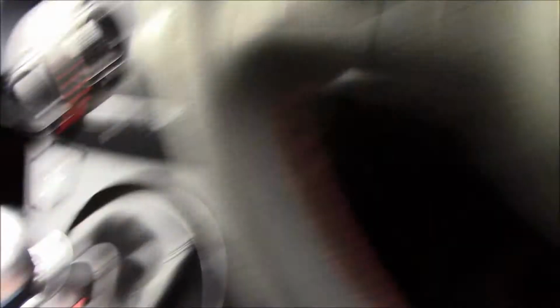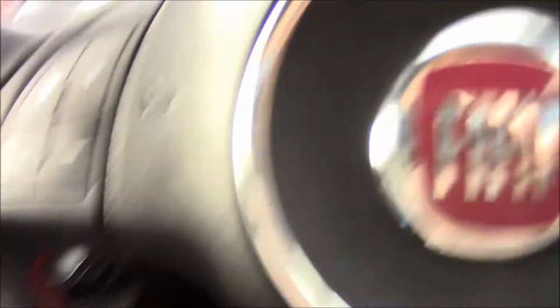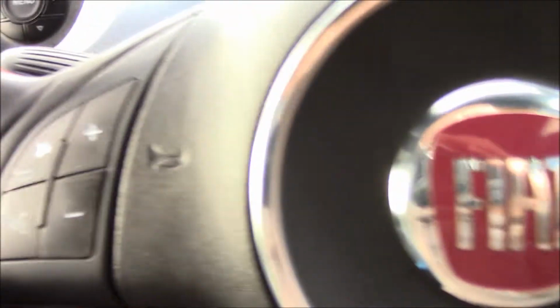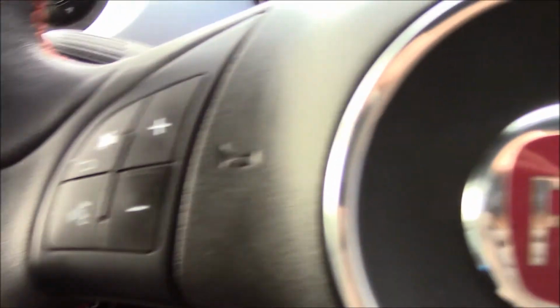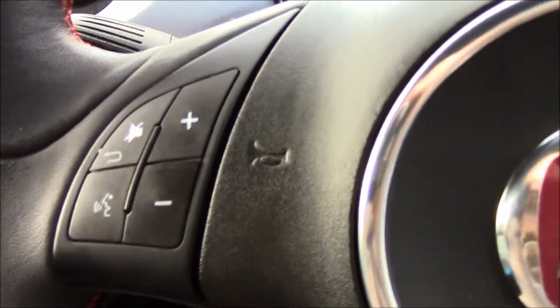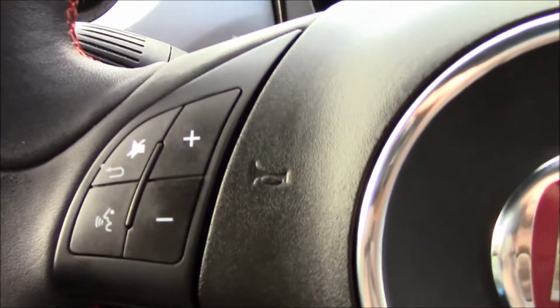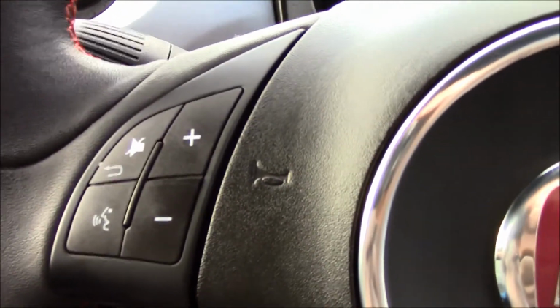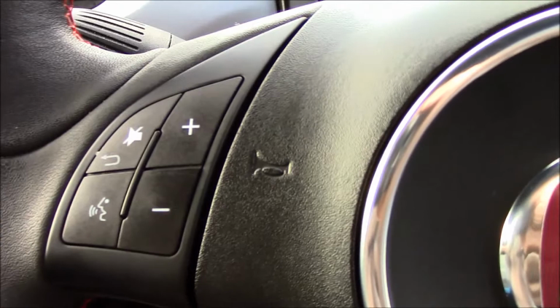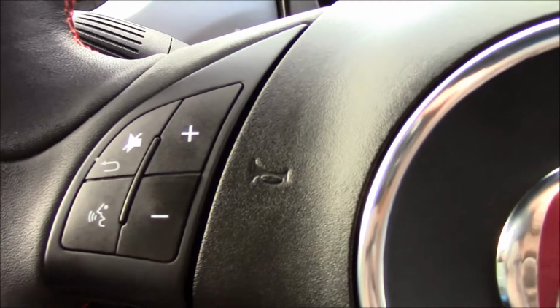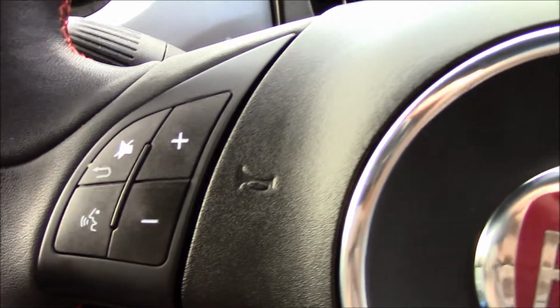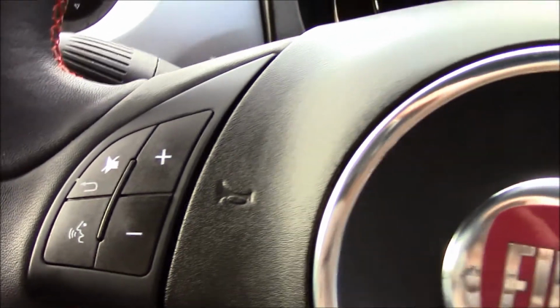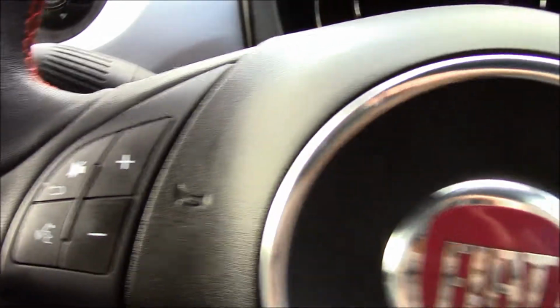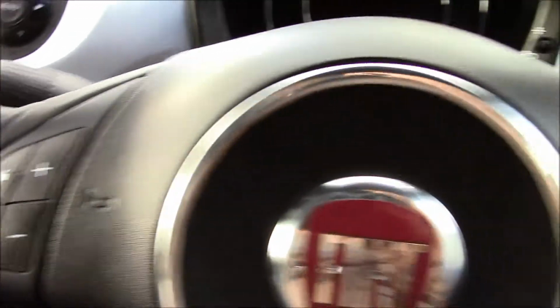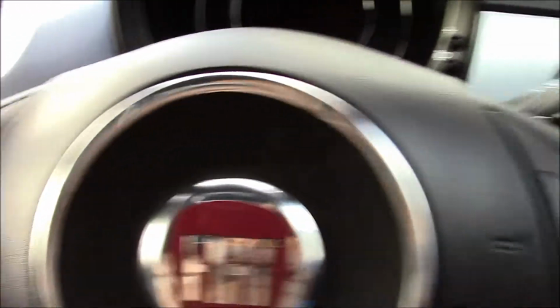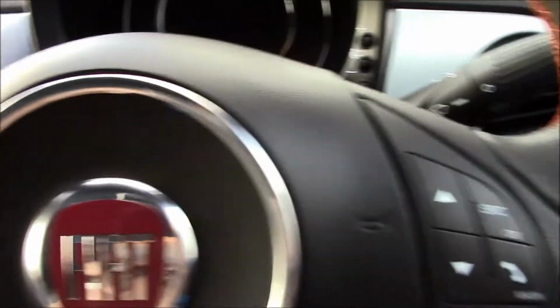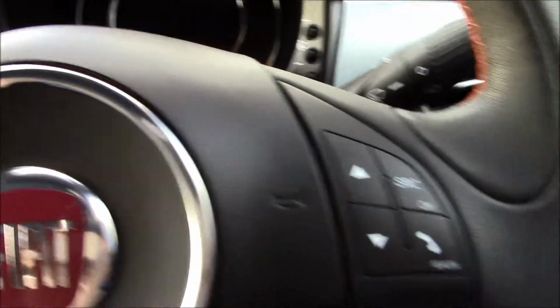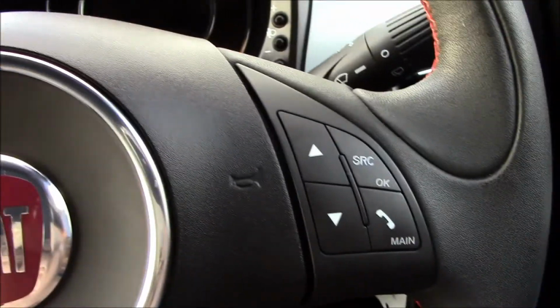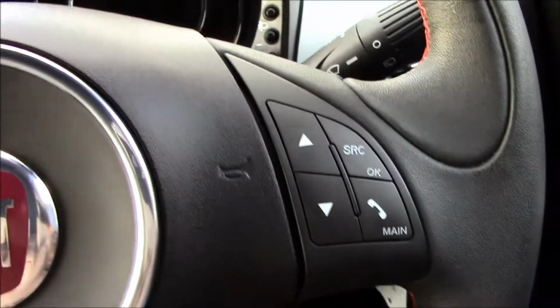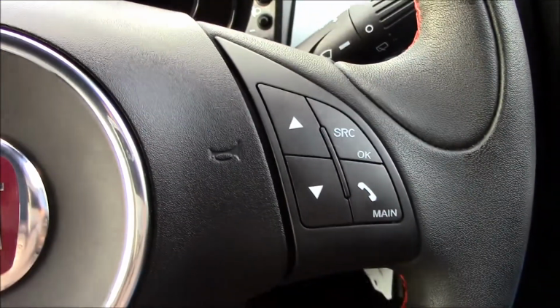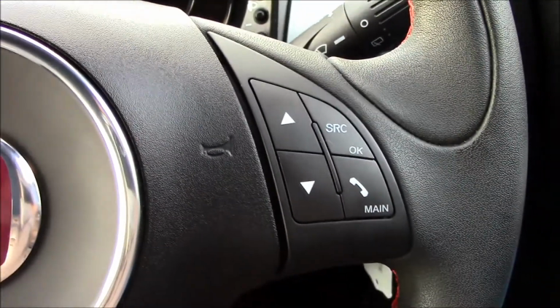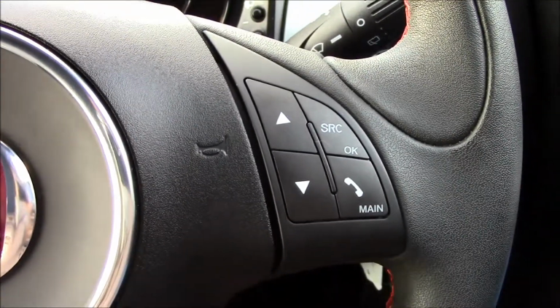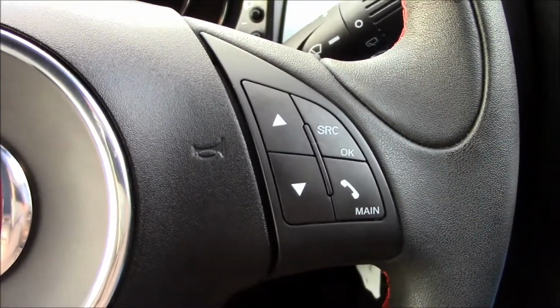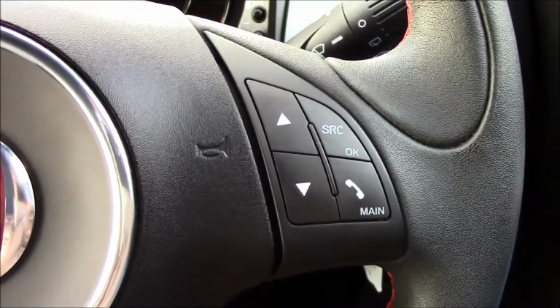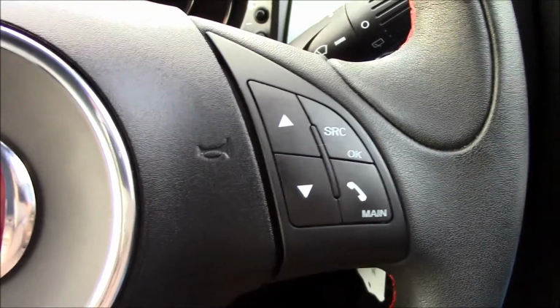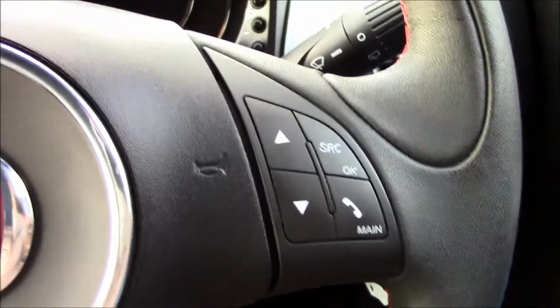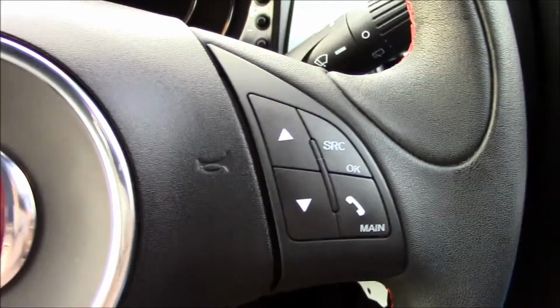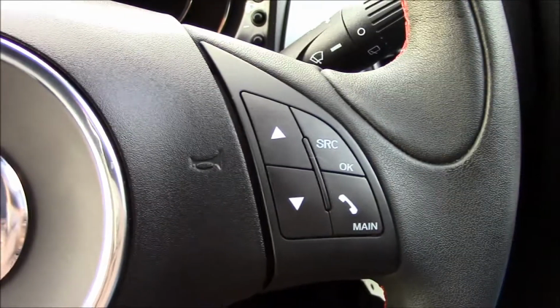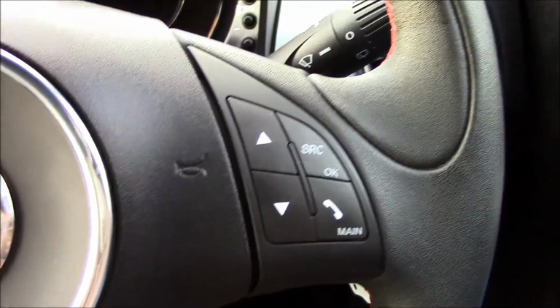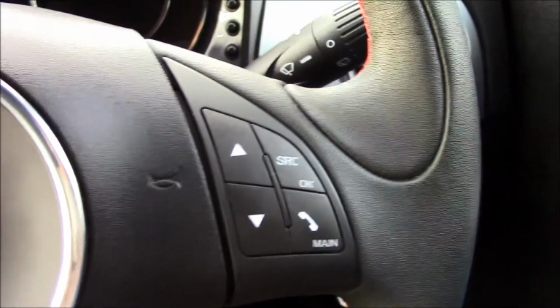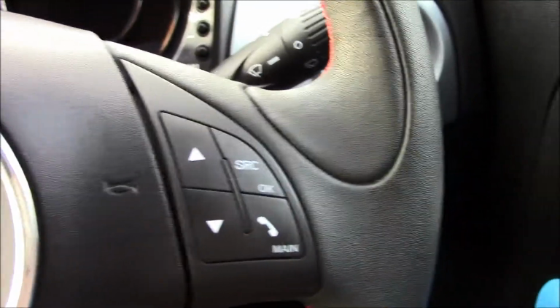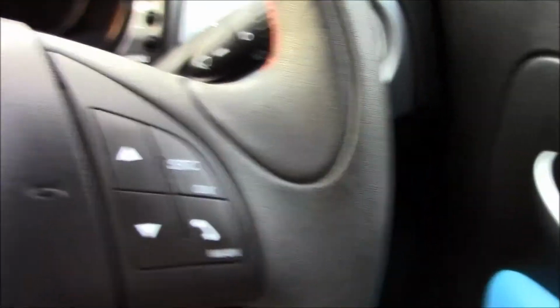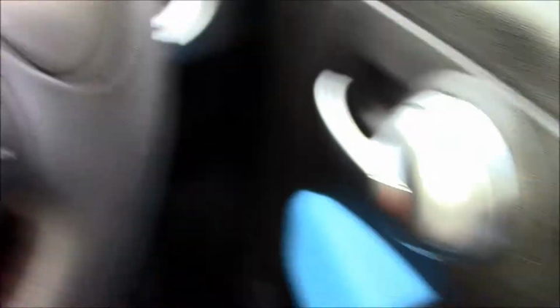On the steering wheel we have audio controls. This vehicle also has Bluetooth connectivity with voice recognition, which helps you to make phone calls while driving.